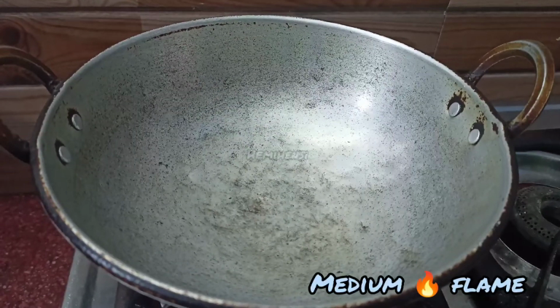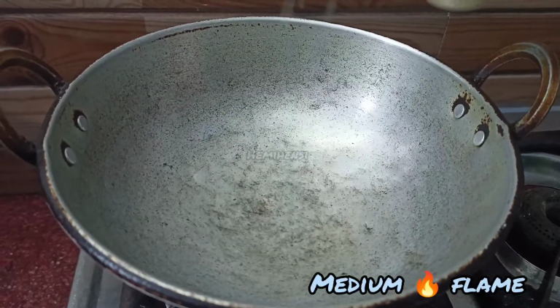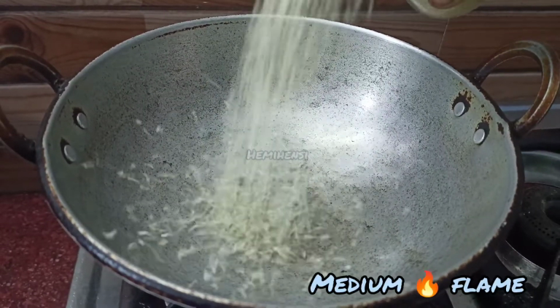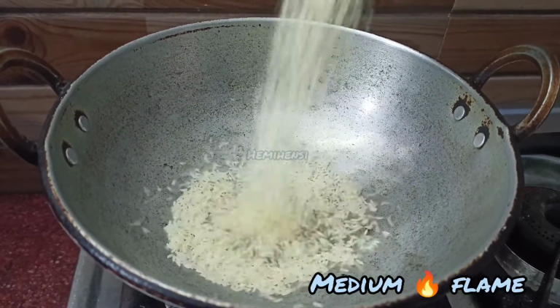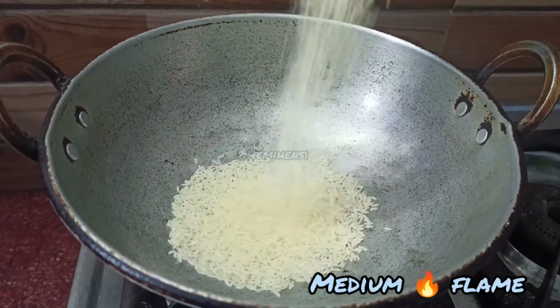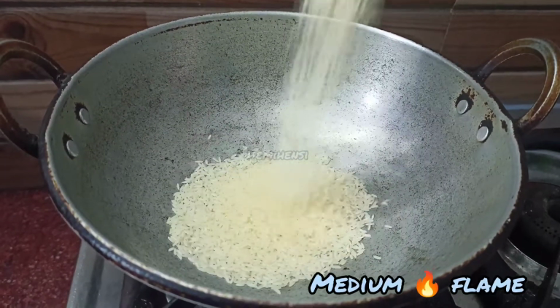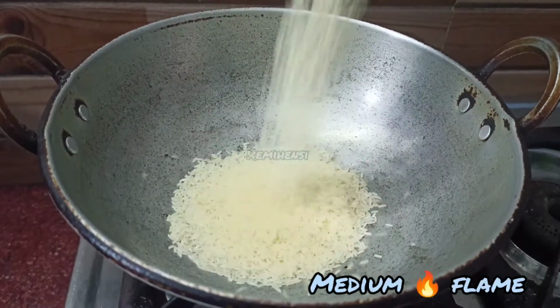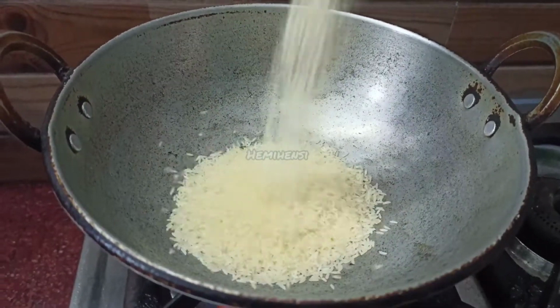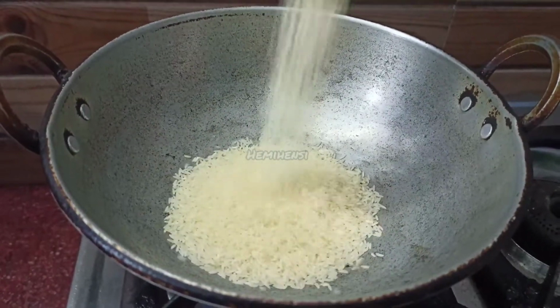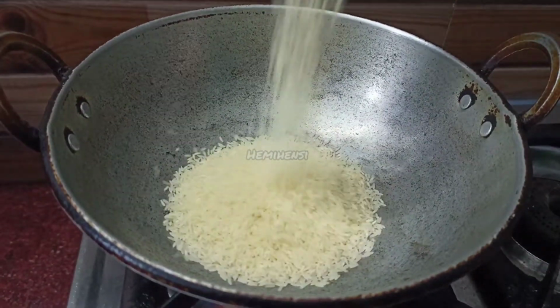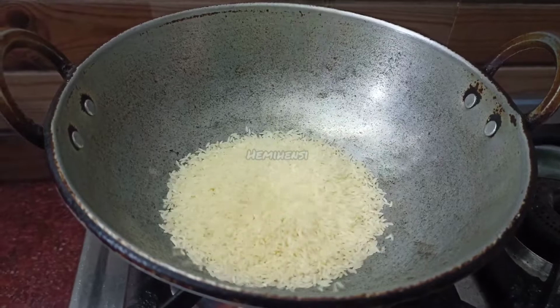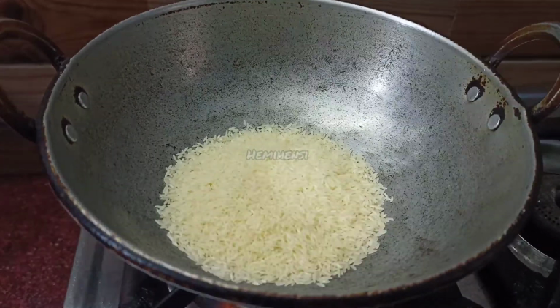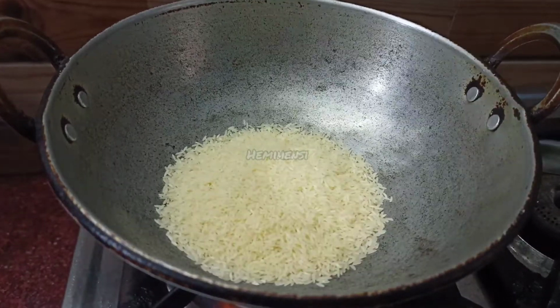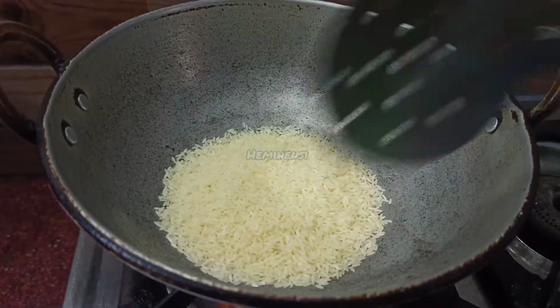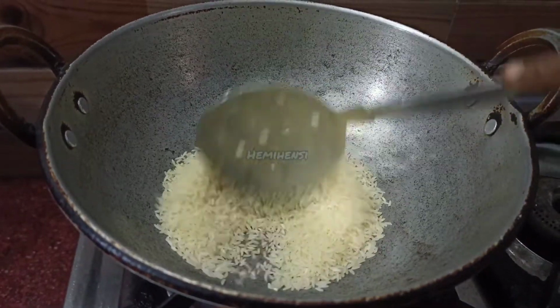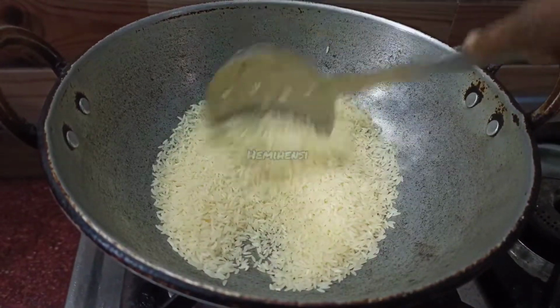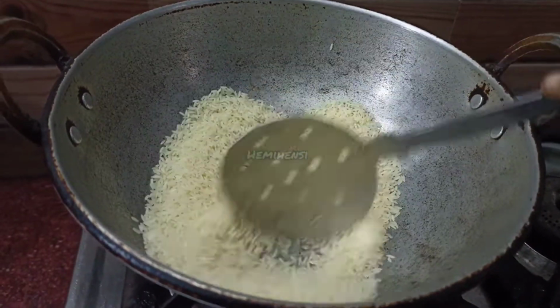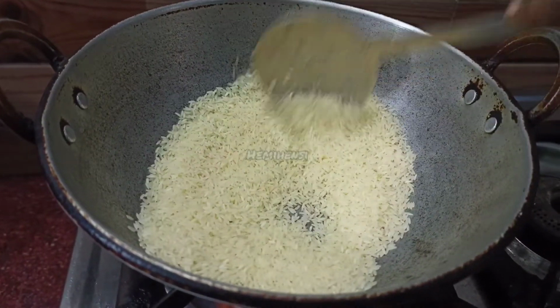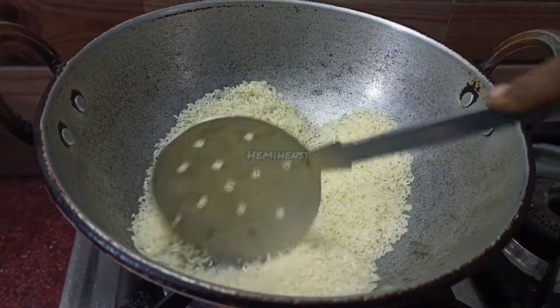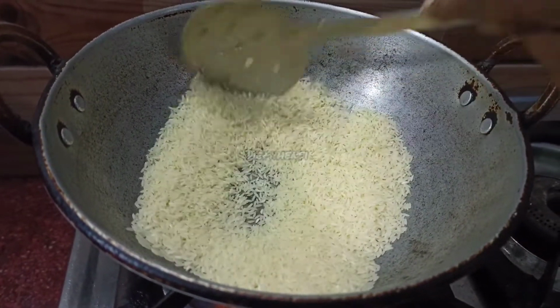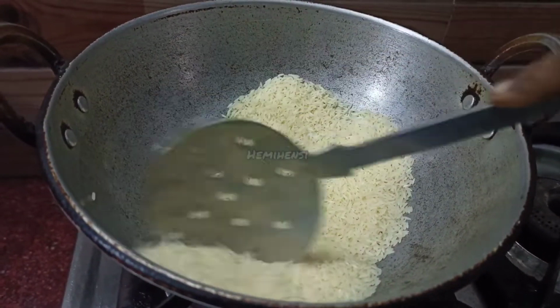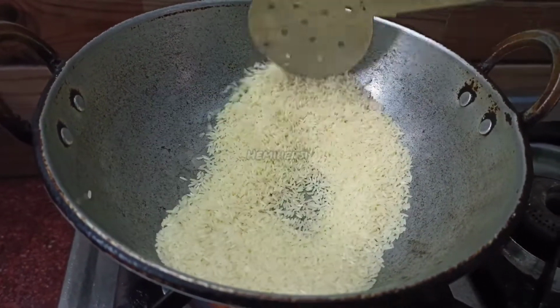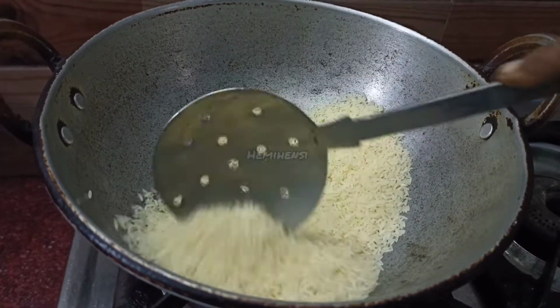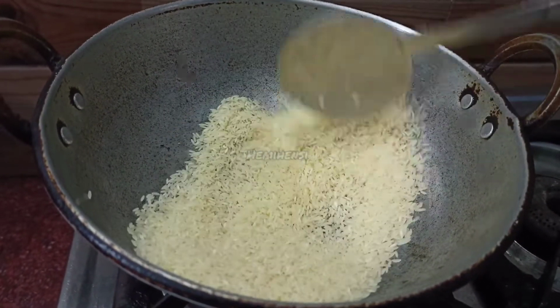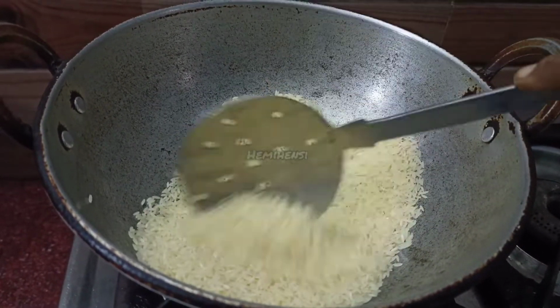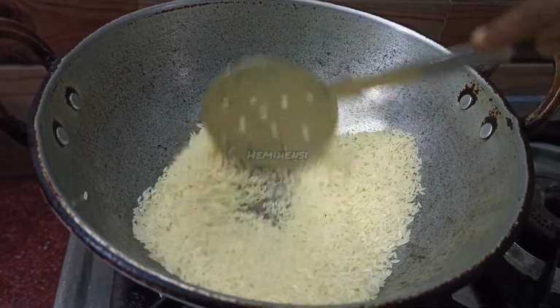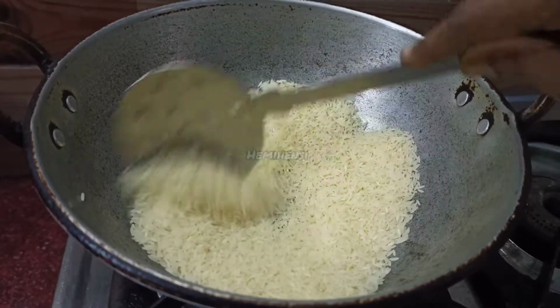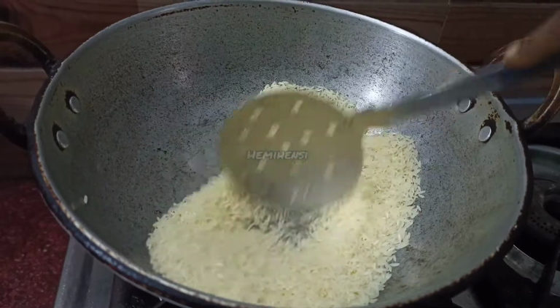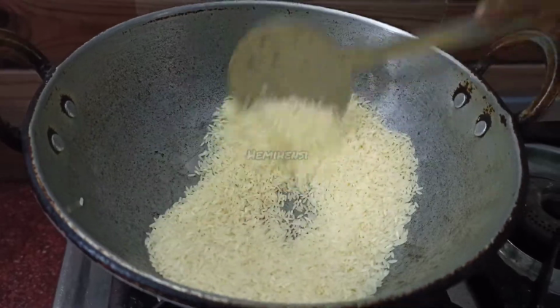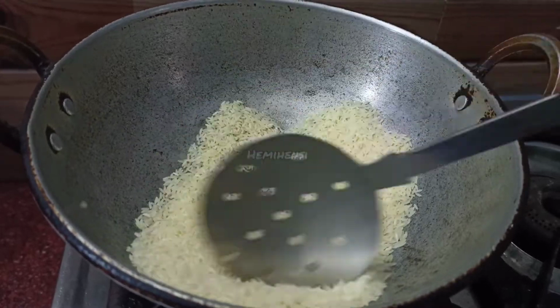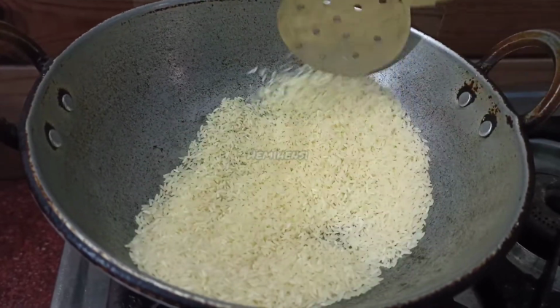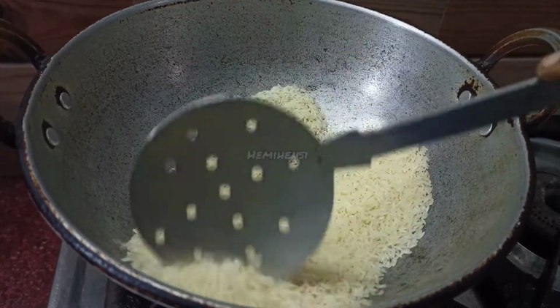Put it on a medium flame. Let's fry it. Let's fry it to a golden brown.